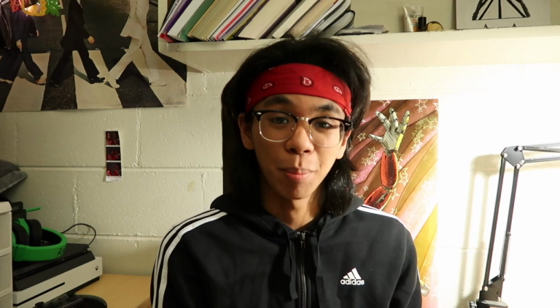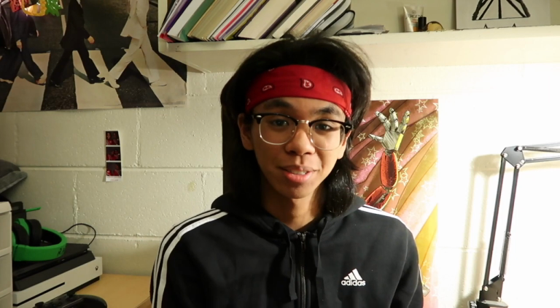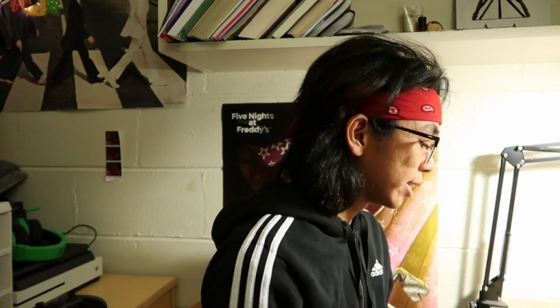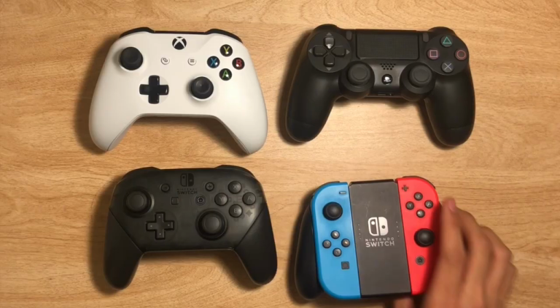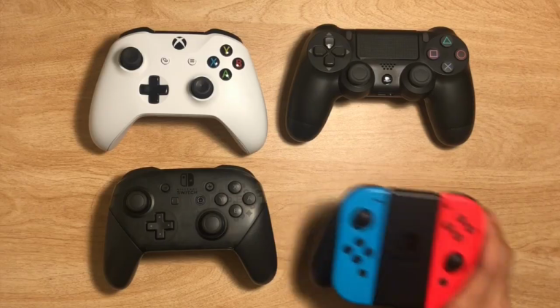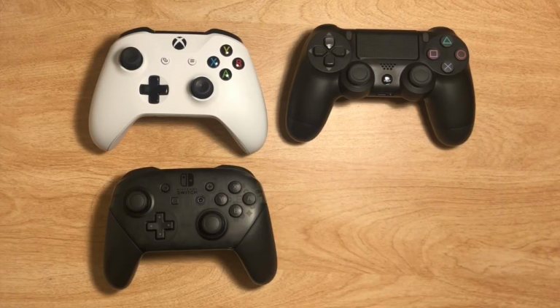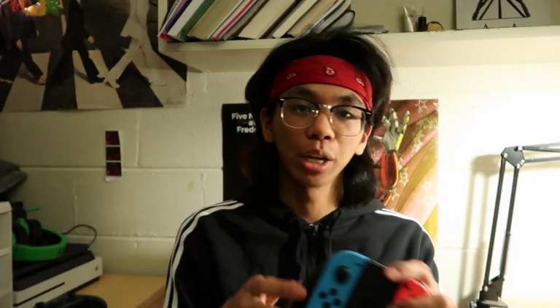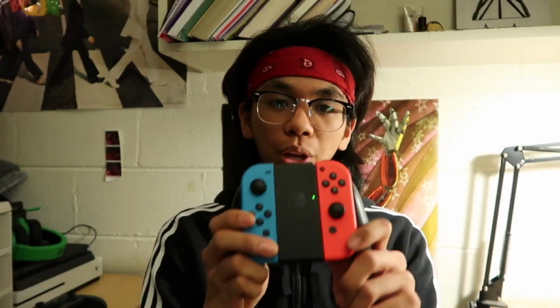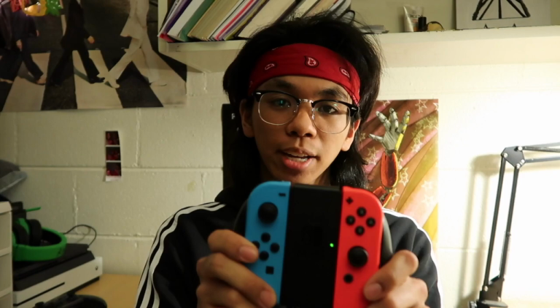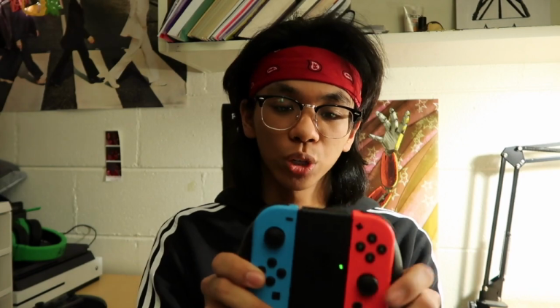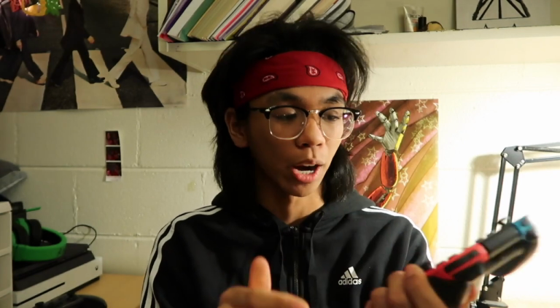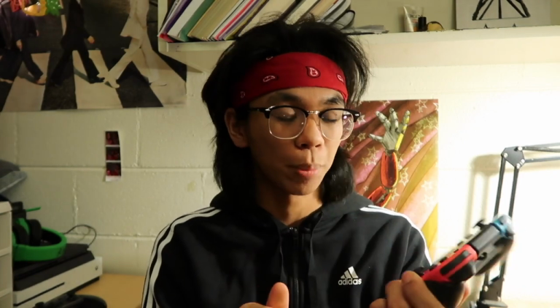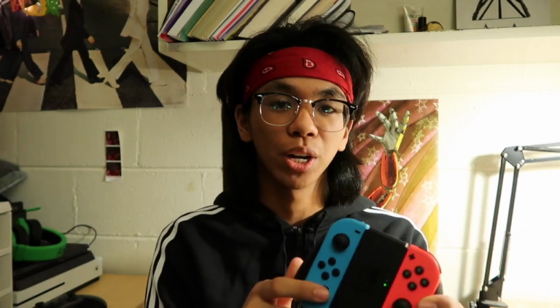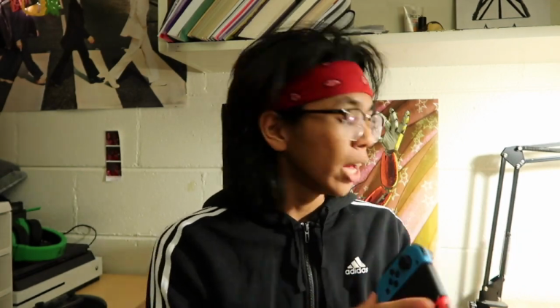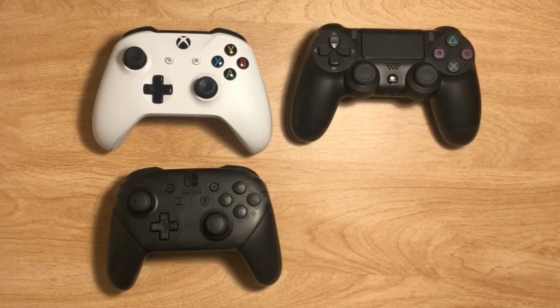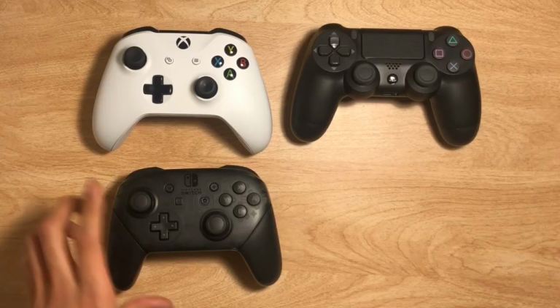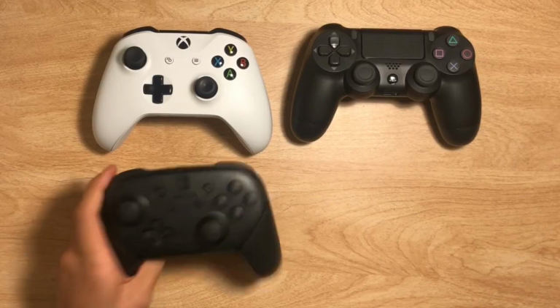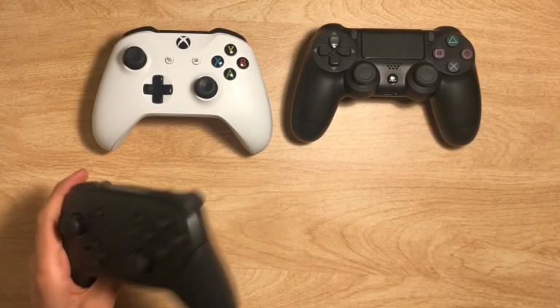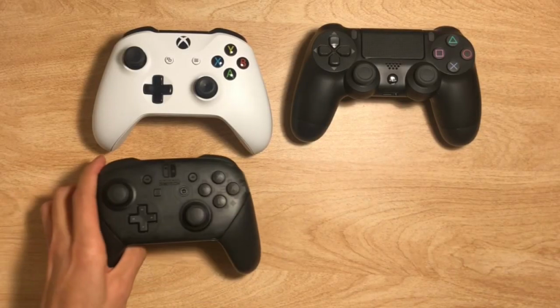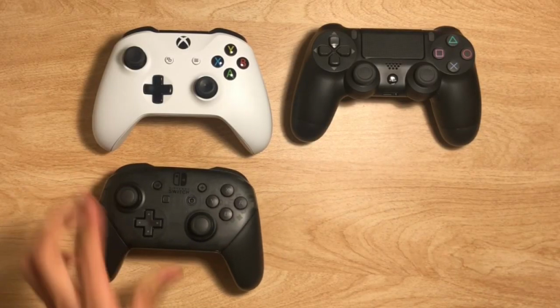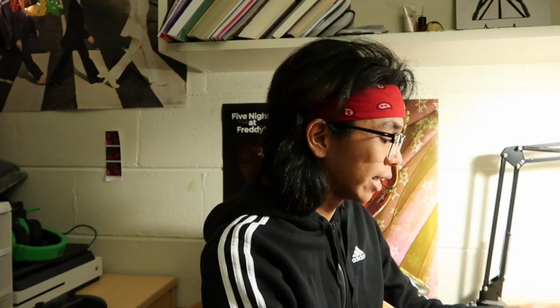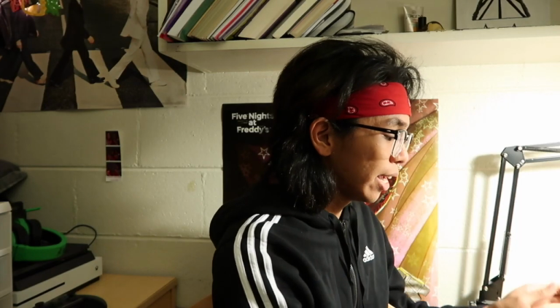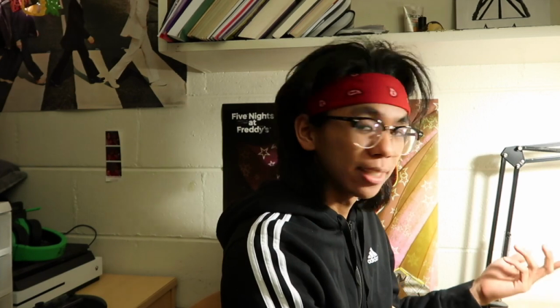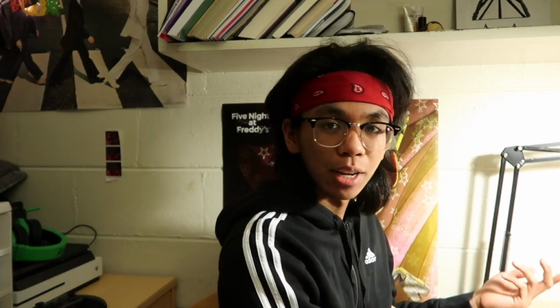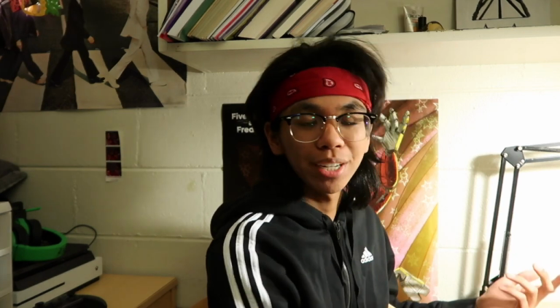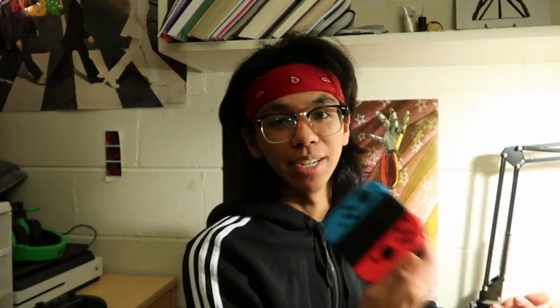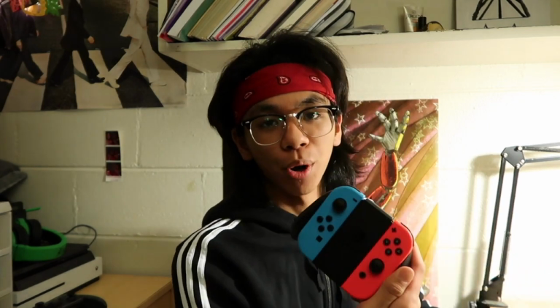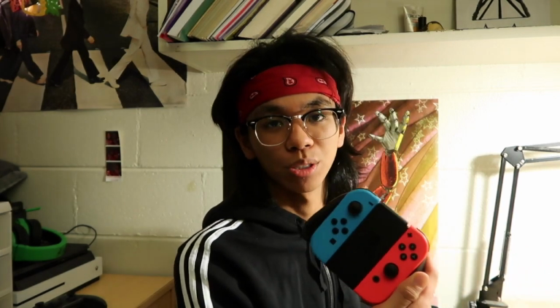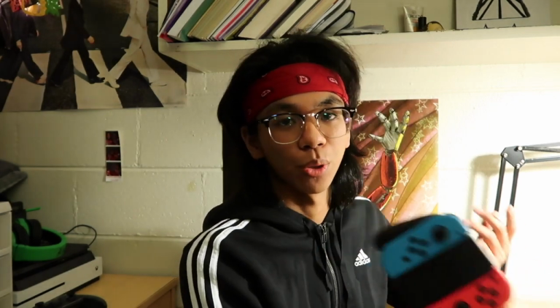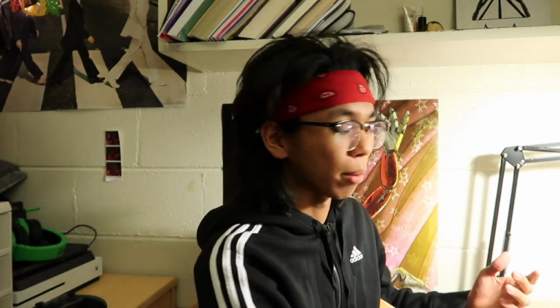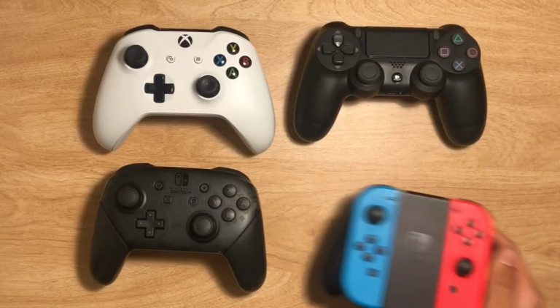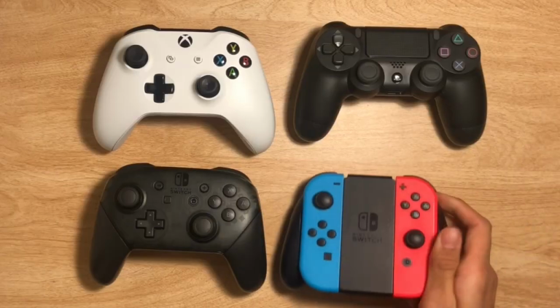I did decide to go ahead and include the Nintendo Switch Joy-Con grip in this video. Even though I do have a Pro Controller, I decided it is a Nintendo product and it is a part of the console, so that's why I'm going to include it.